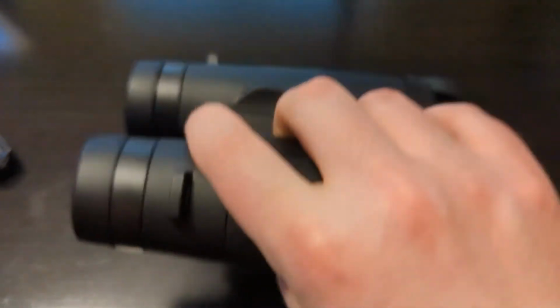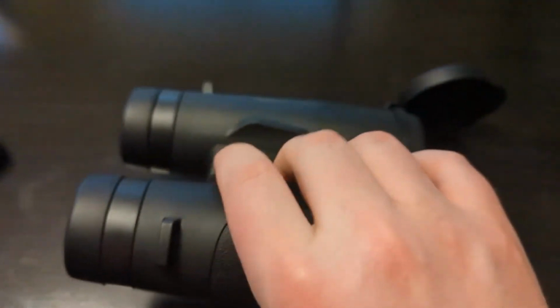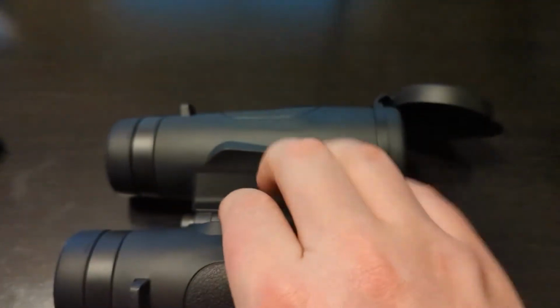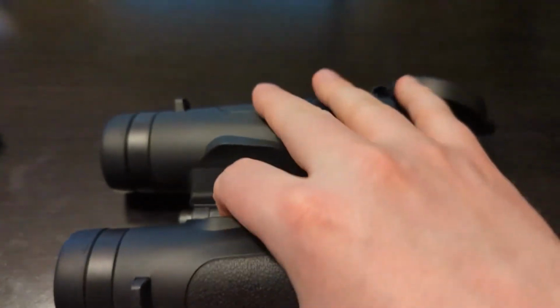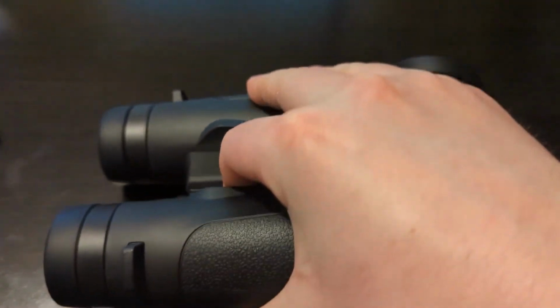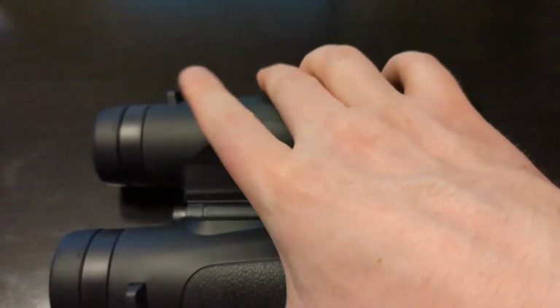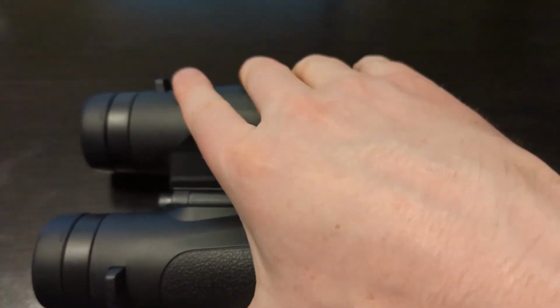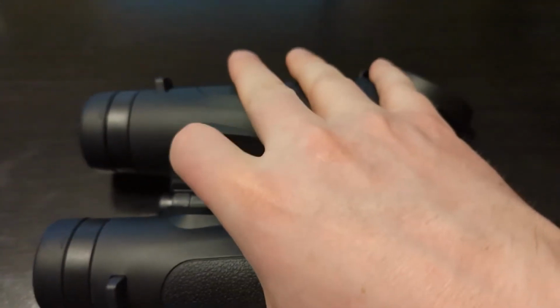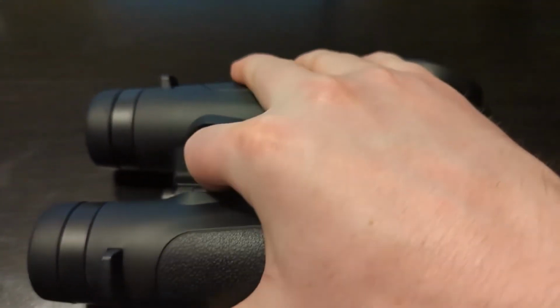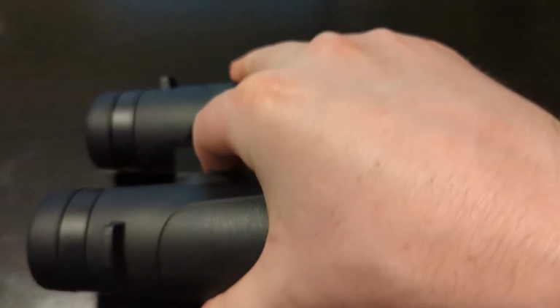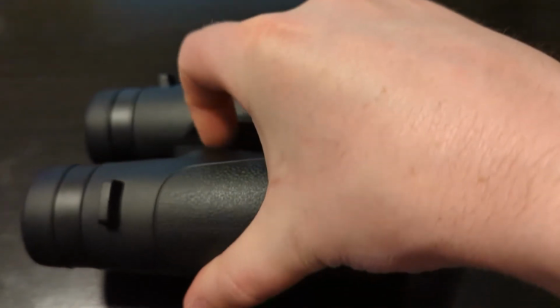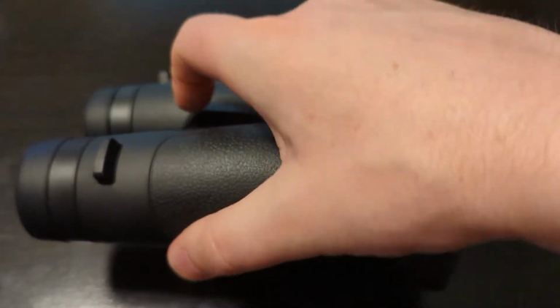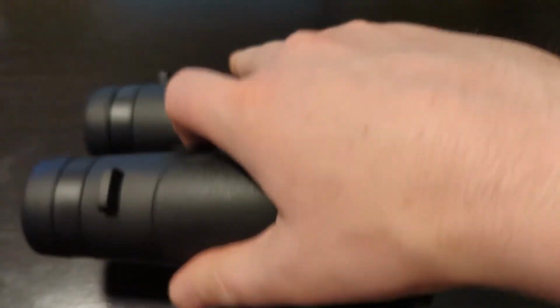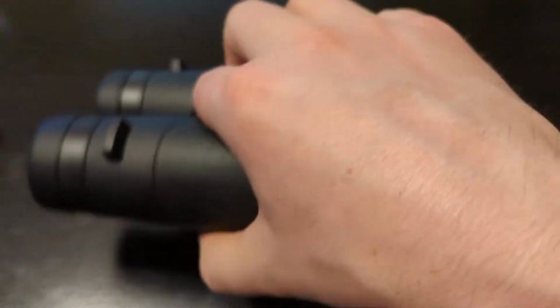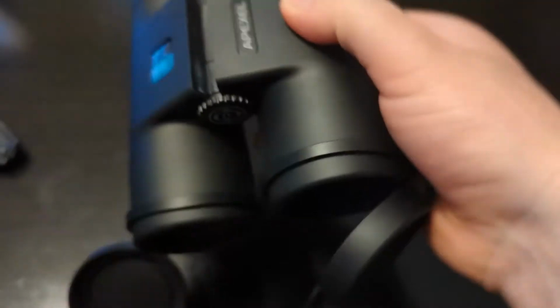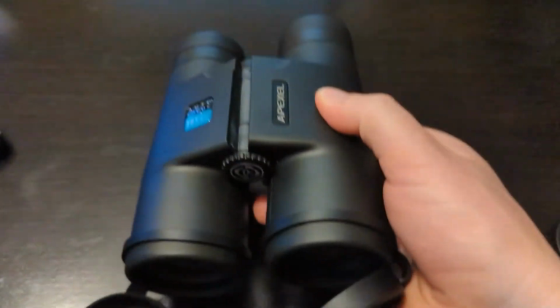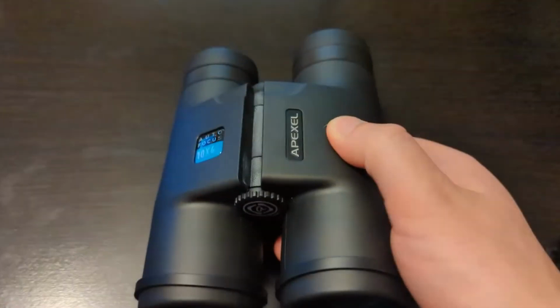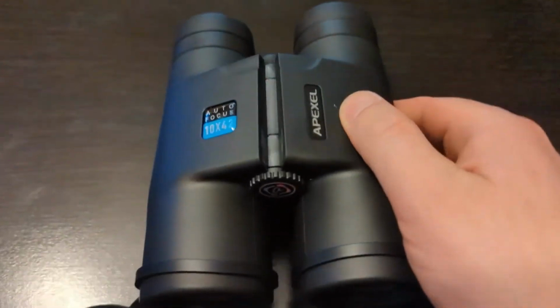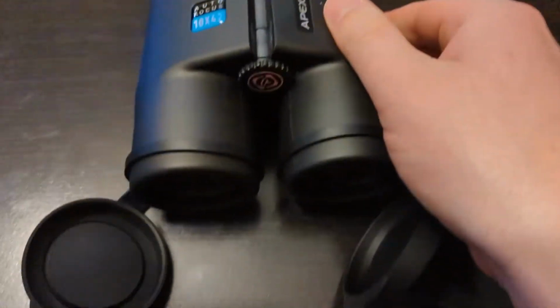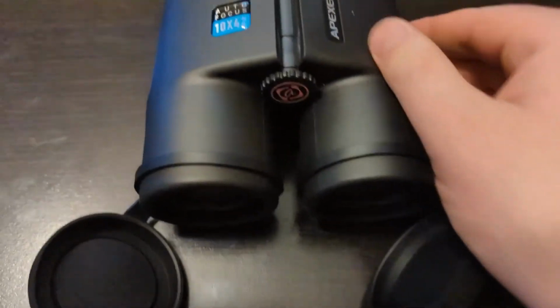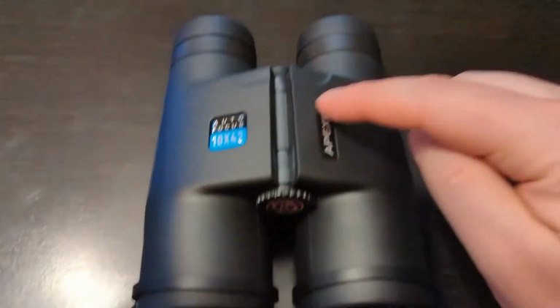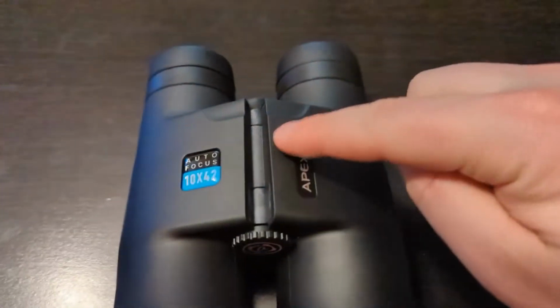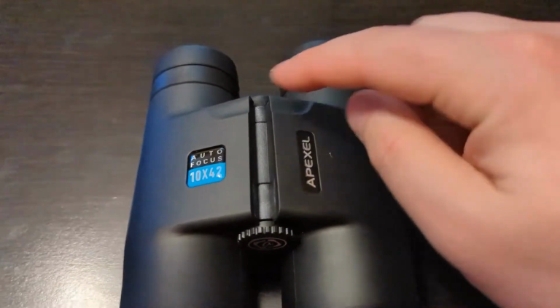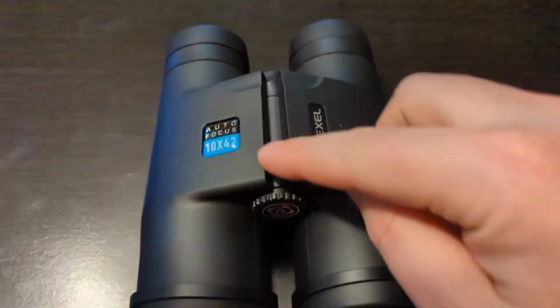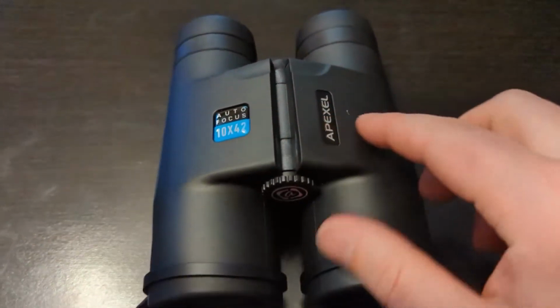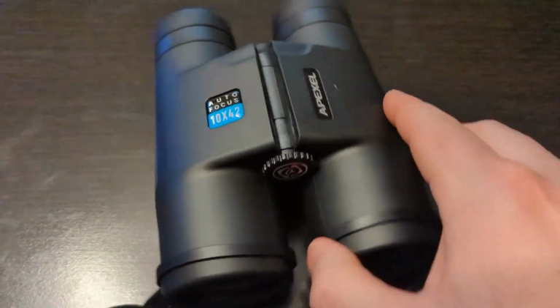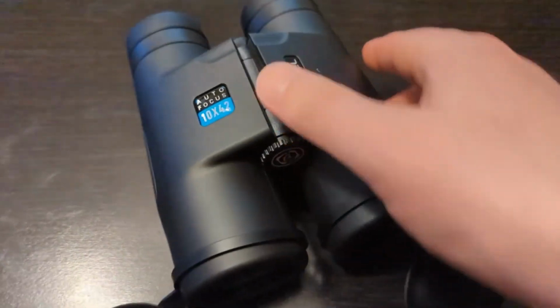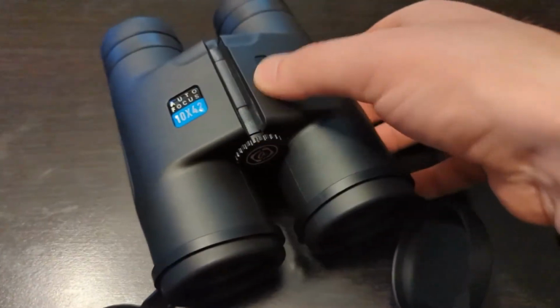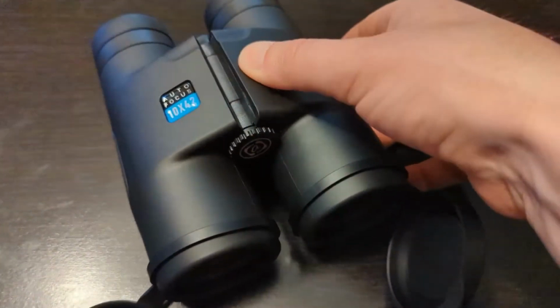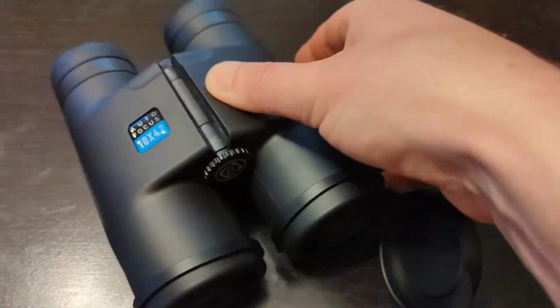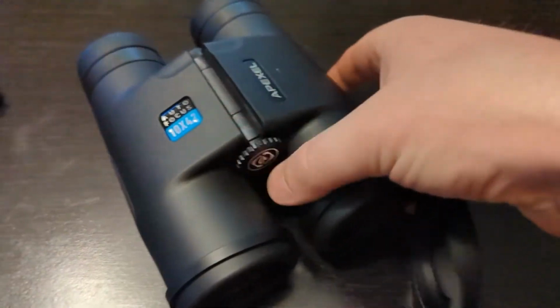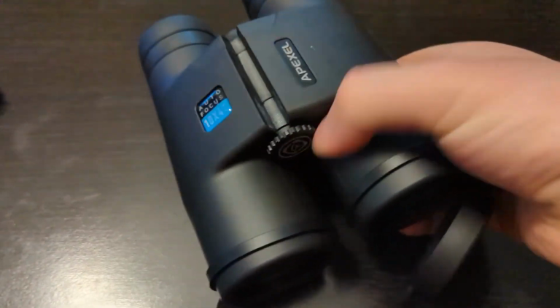New generation BAK4 prism. These outdoor binoculars use an adopted BAK4 roof prism, which provides 99.8% light transmission and improves color reproduction.